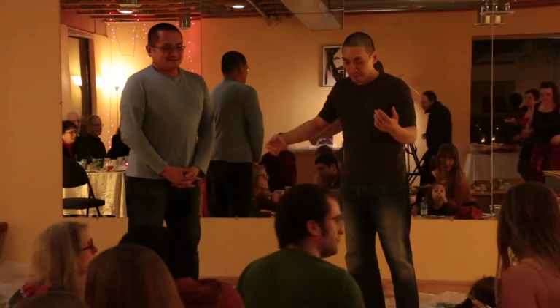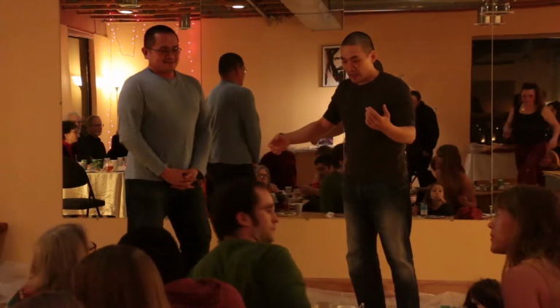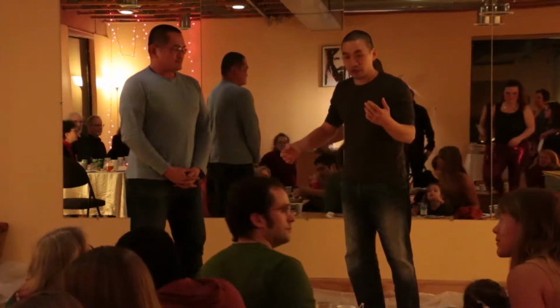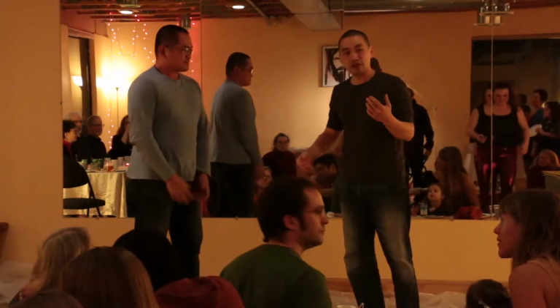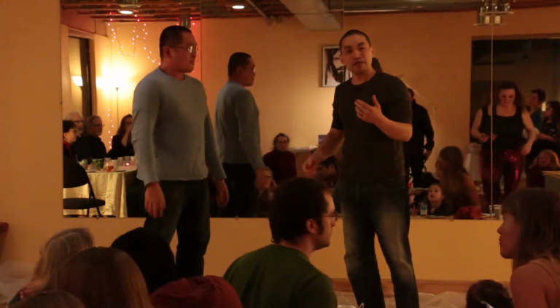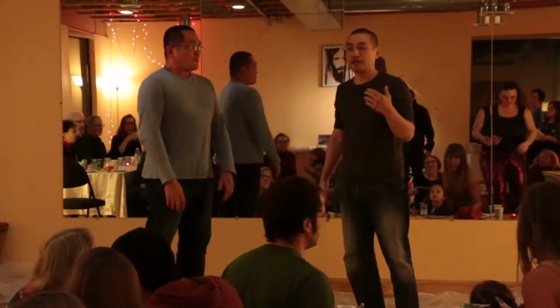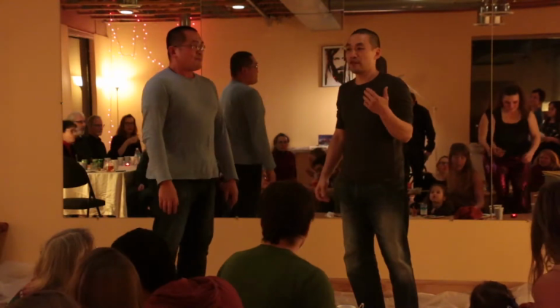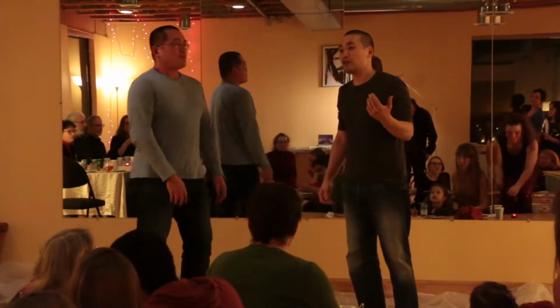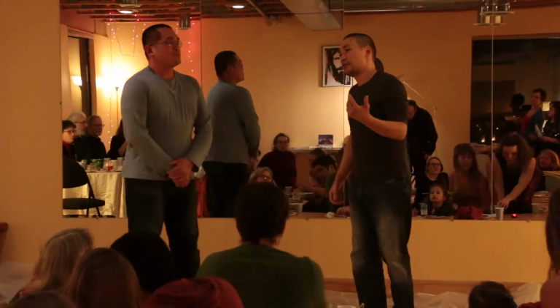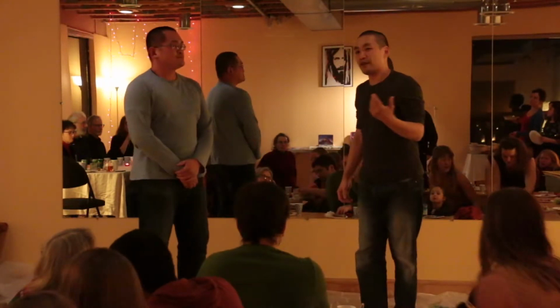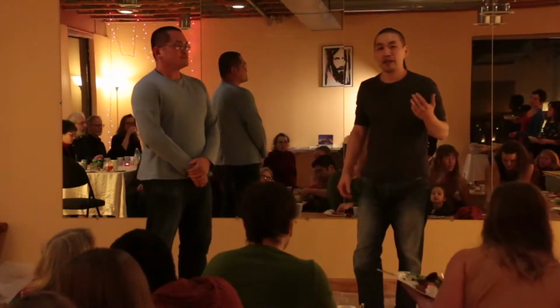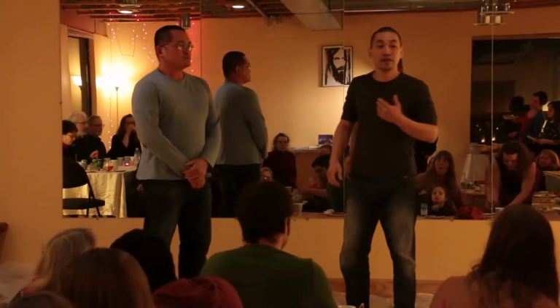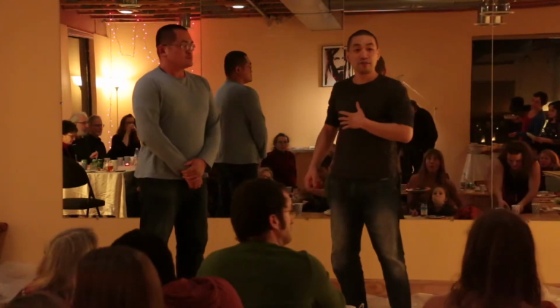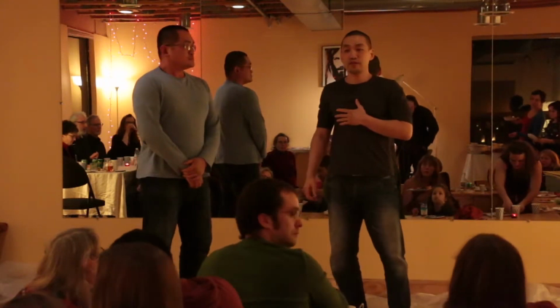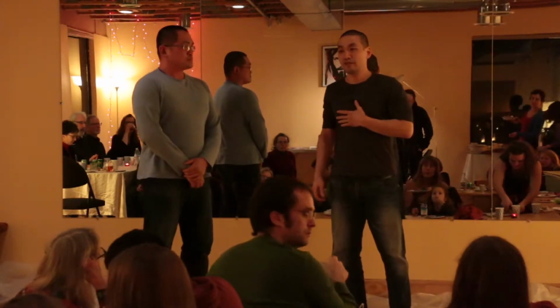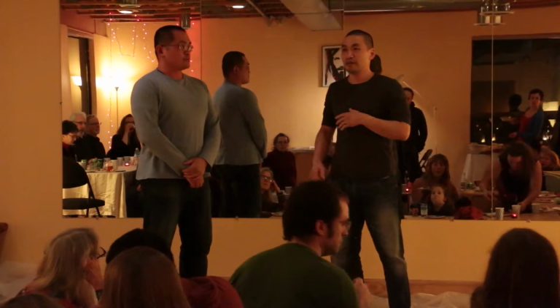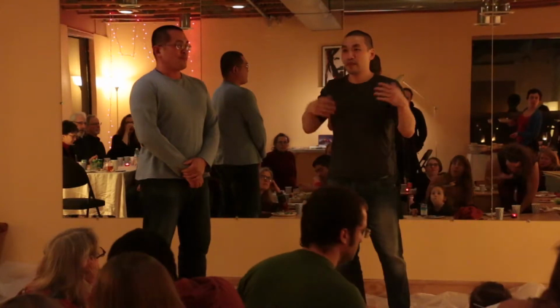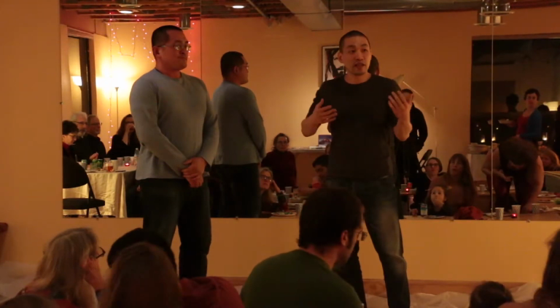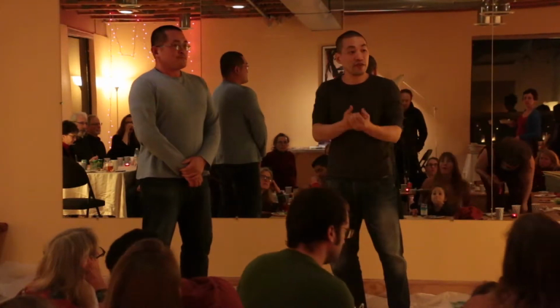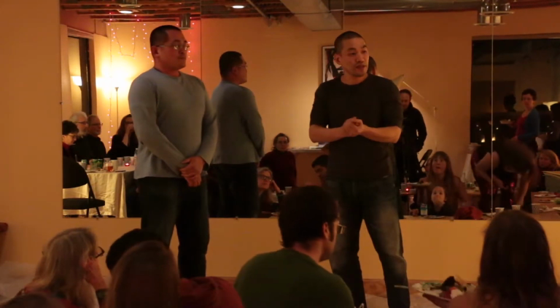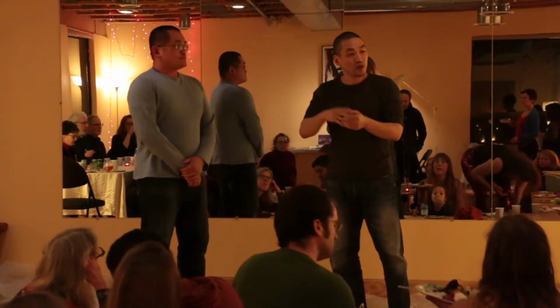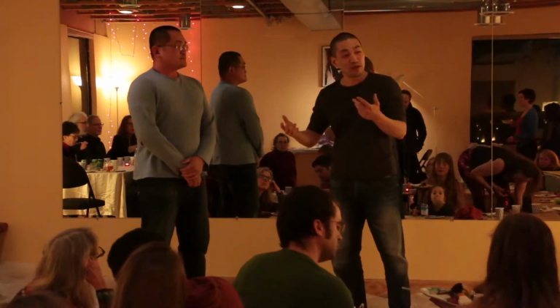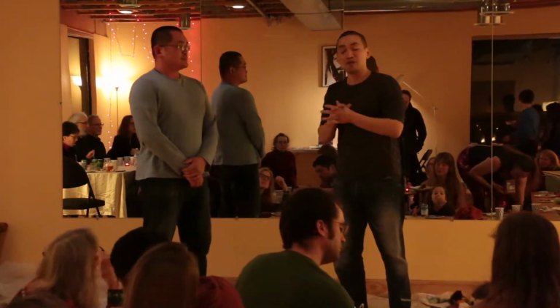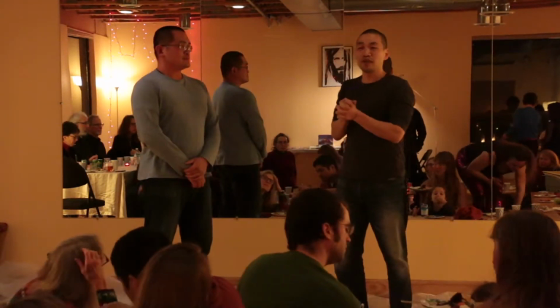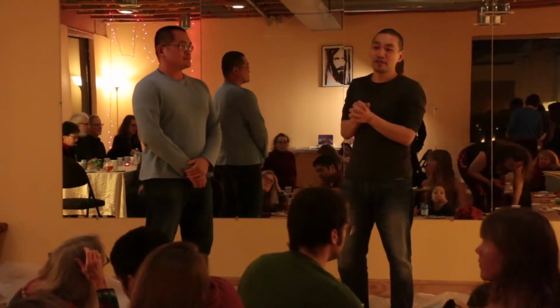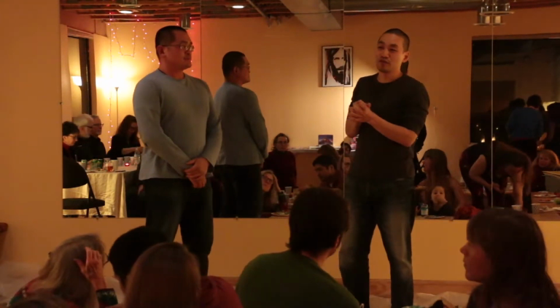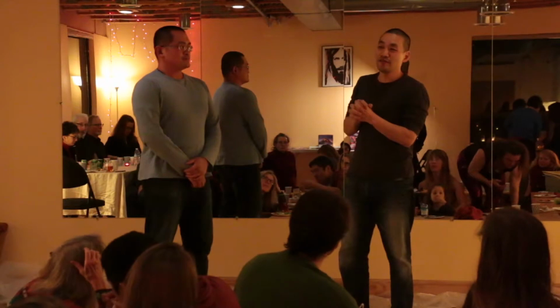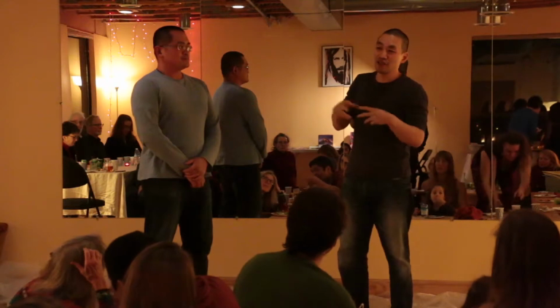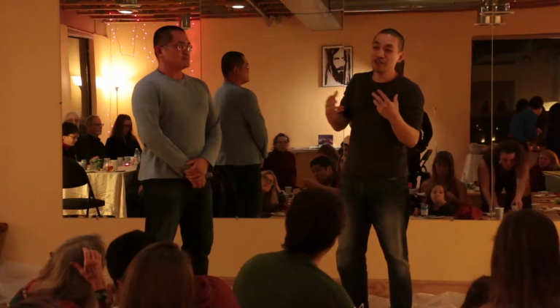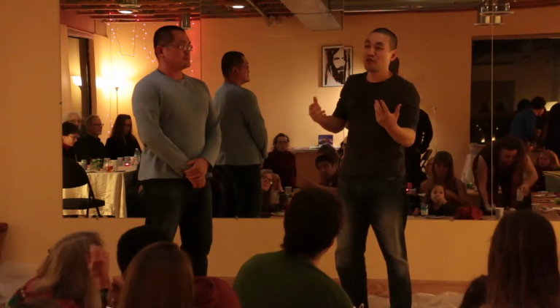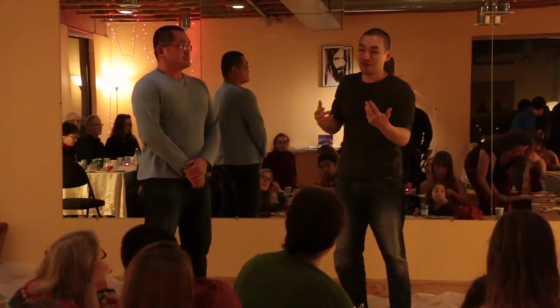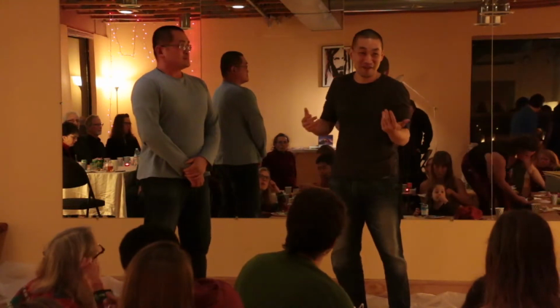Tai Chi is an interesting art. Tai Chi is about effortless power. And effortless power can mean a lot of things. What I will do today is see if I can actually clearly show what effortless power is about.